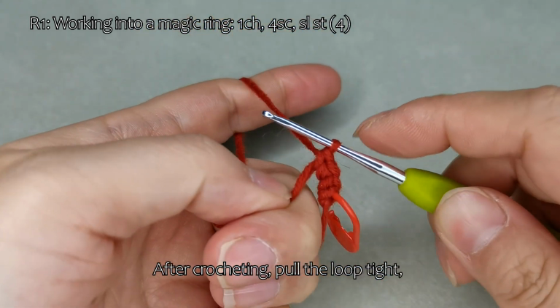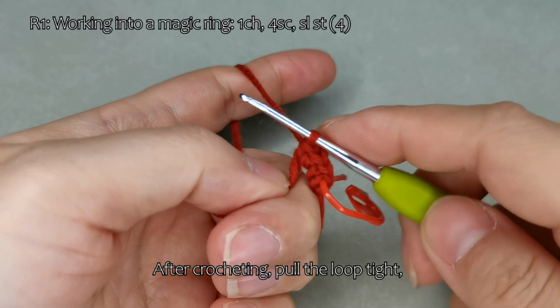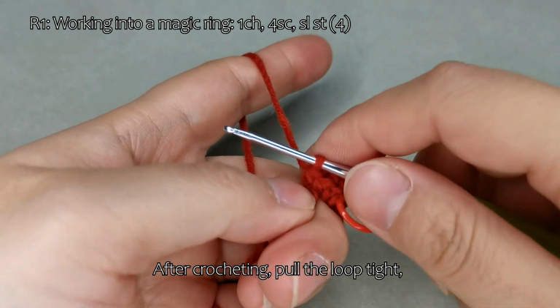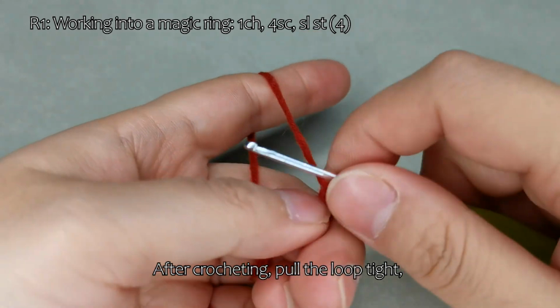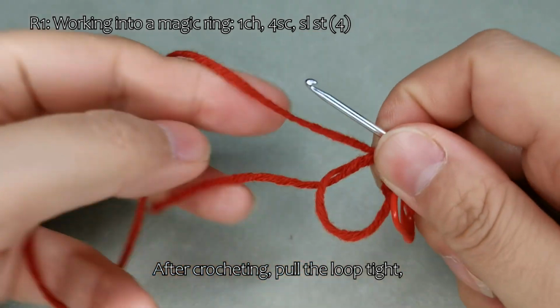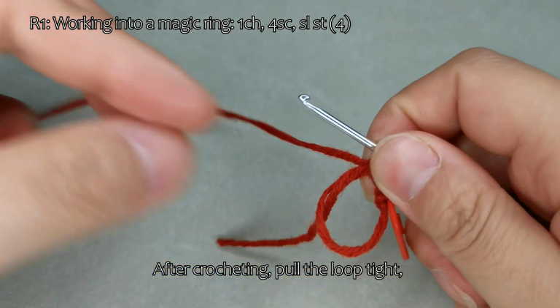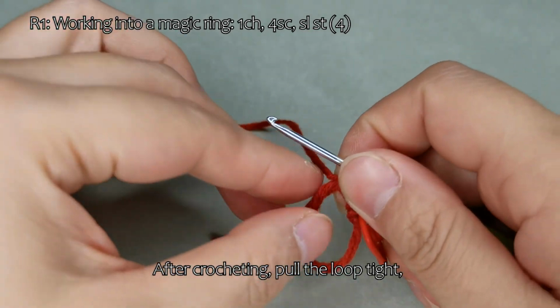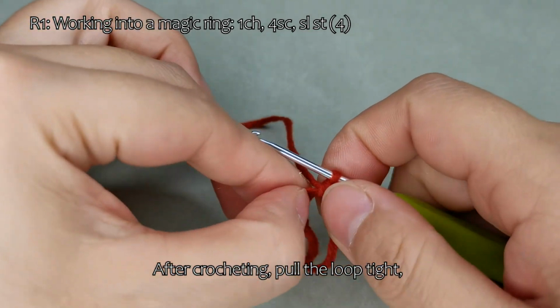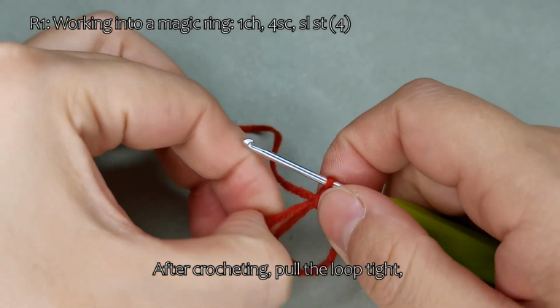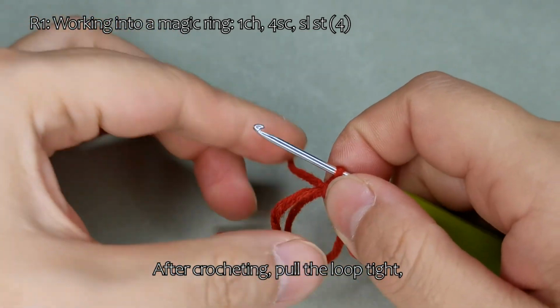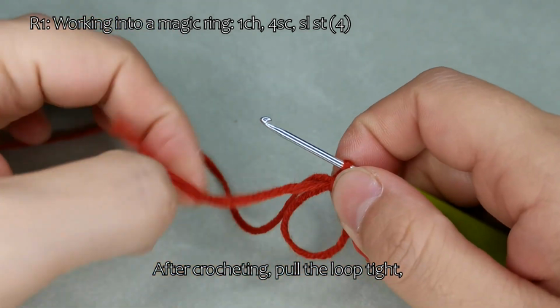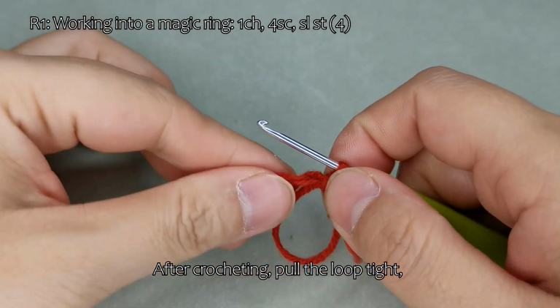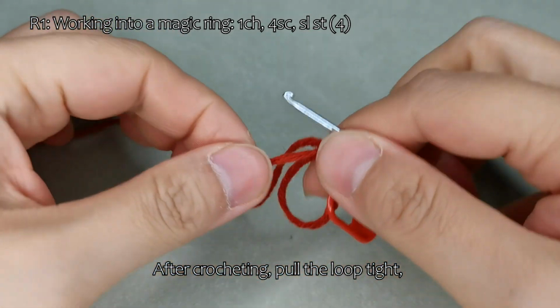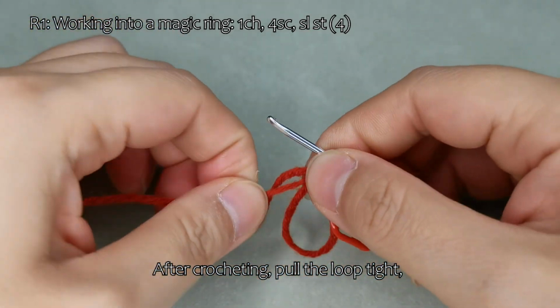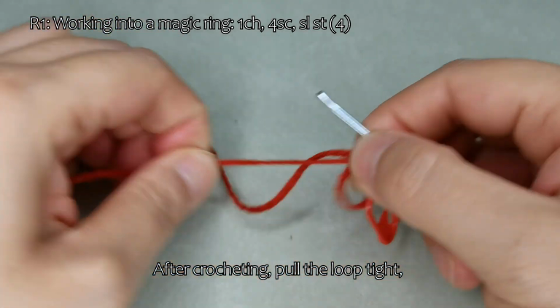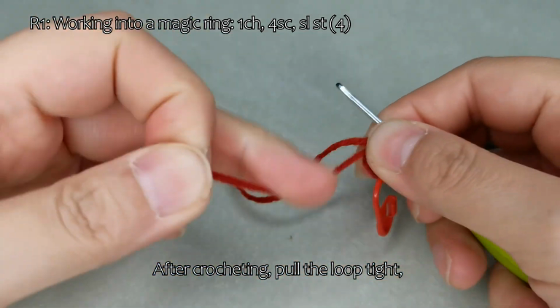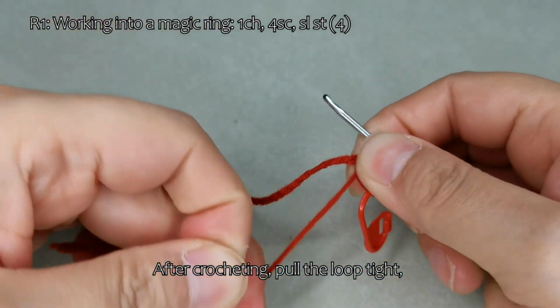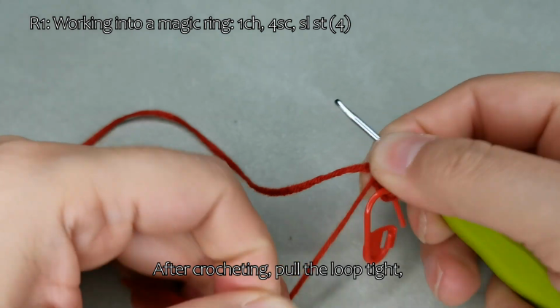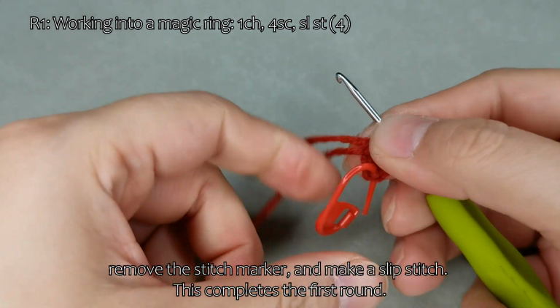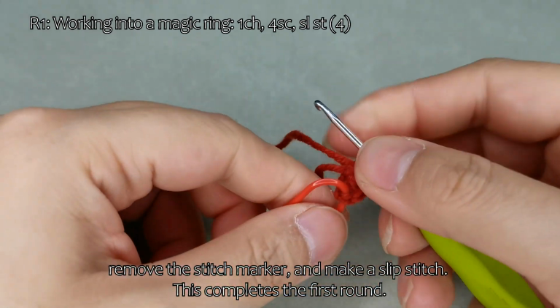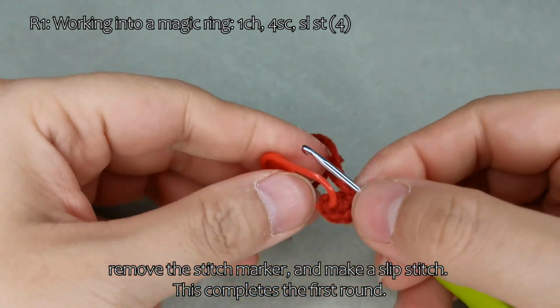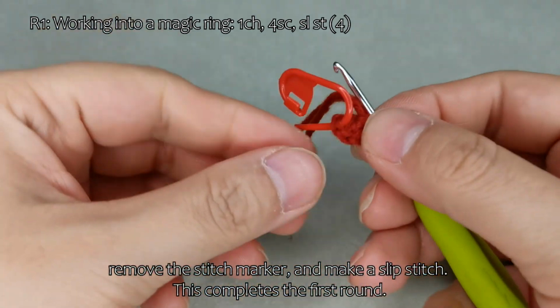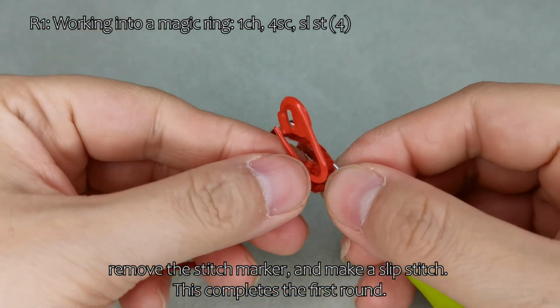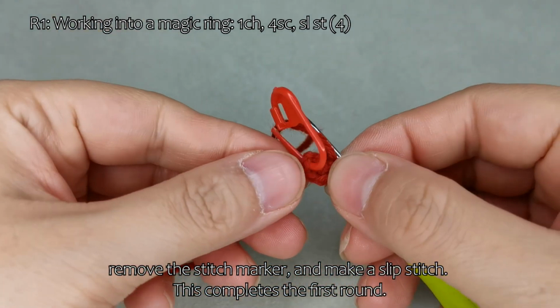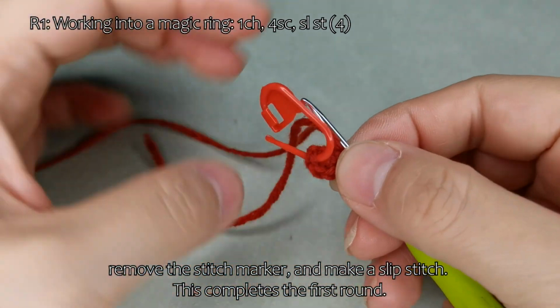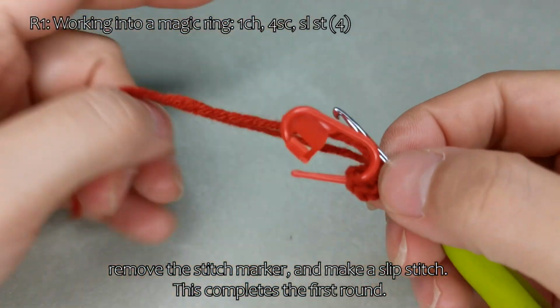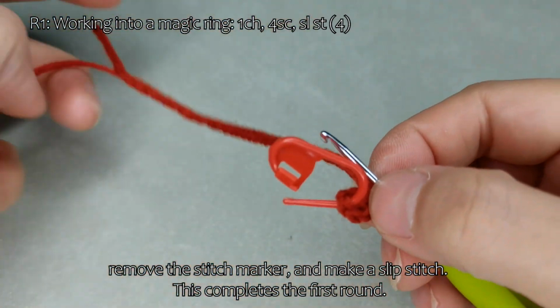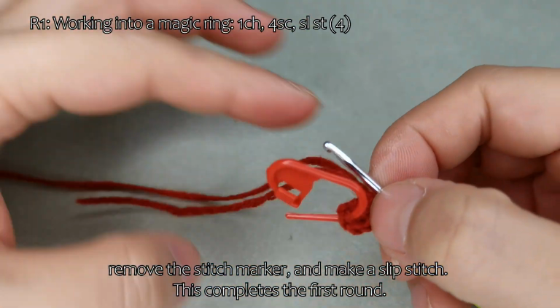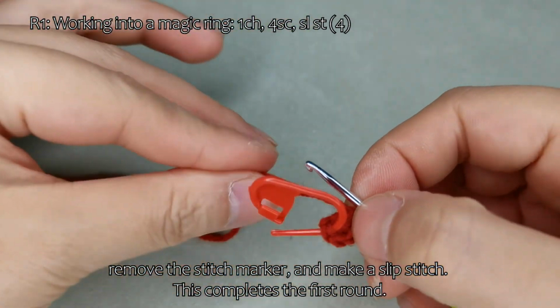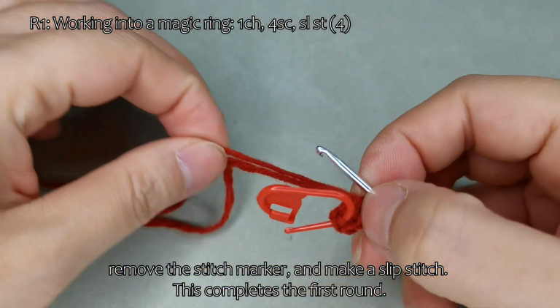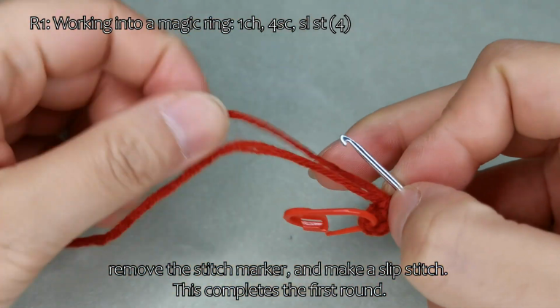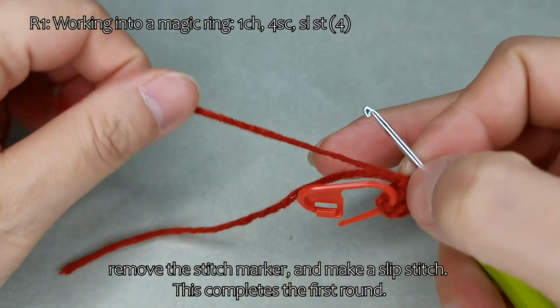After crocheting, pull the loop tight. Remove the stitch marker and make a slip stitch. This completes the first round.